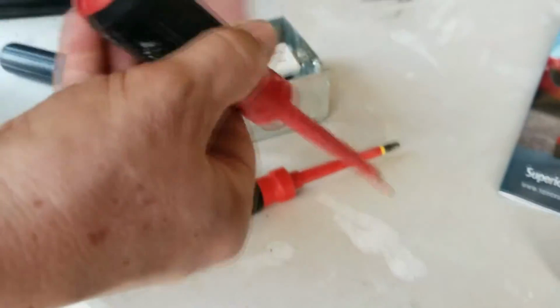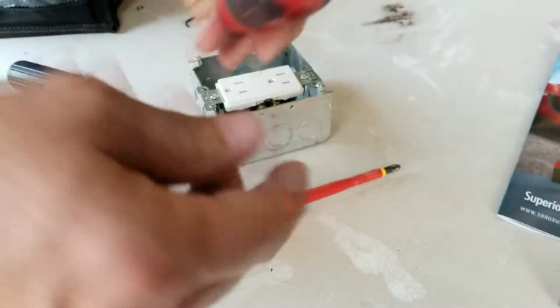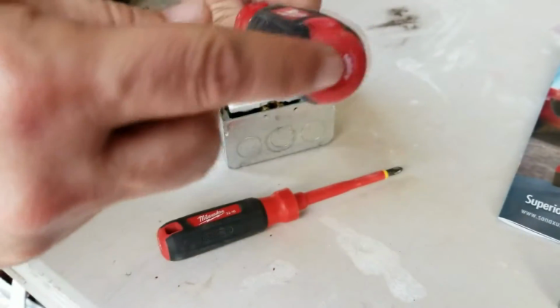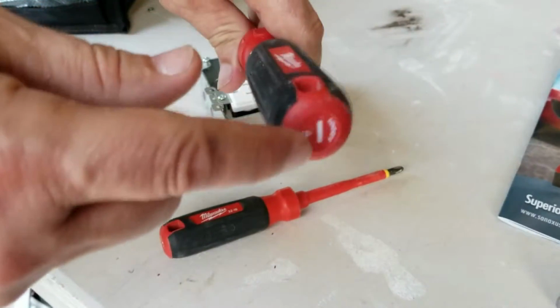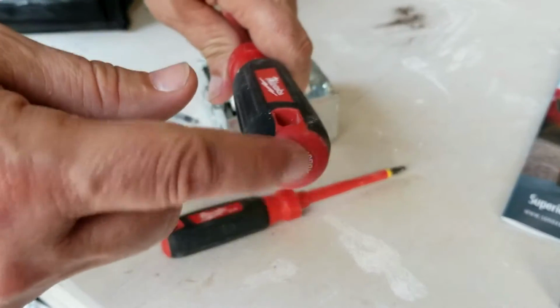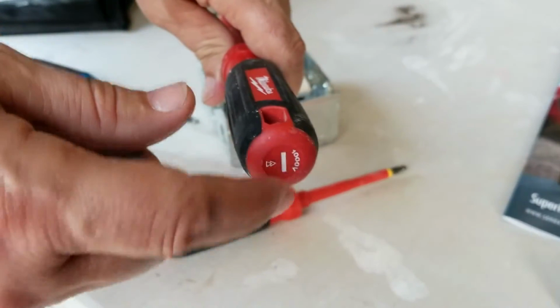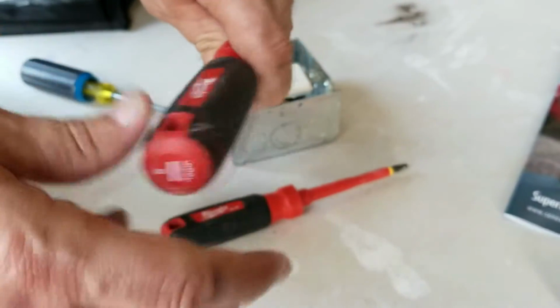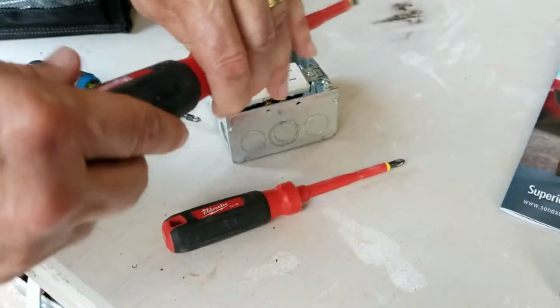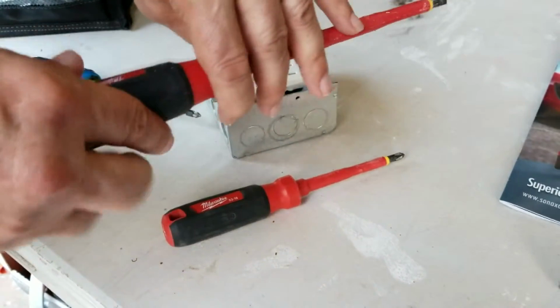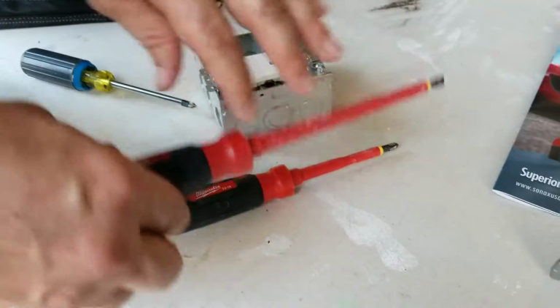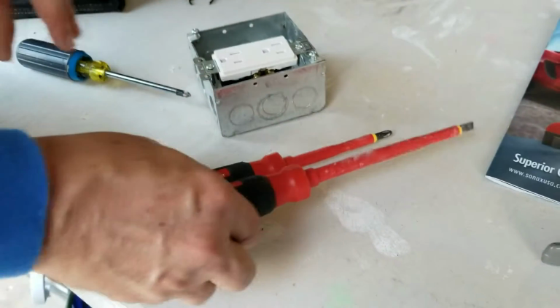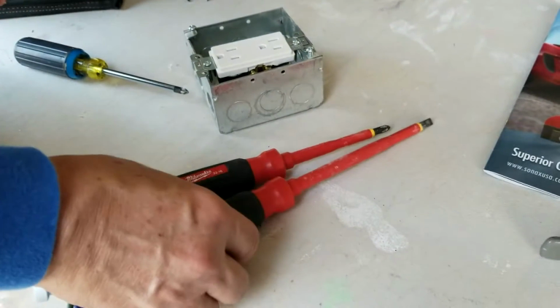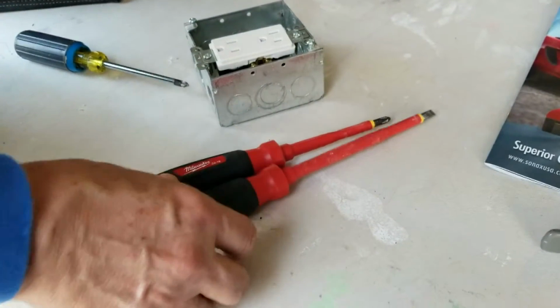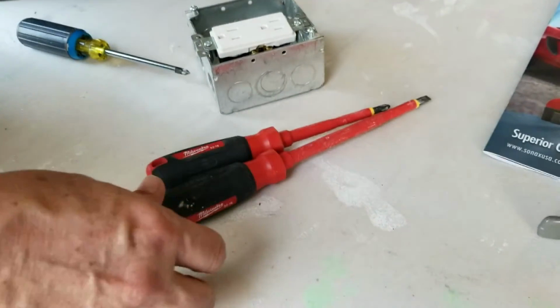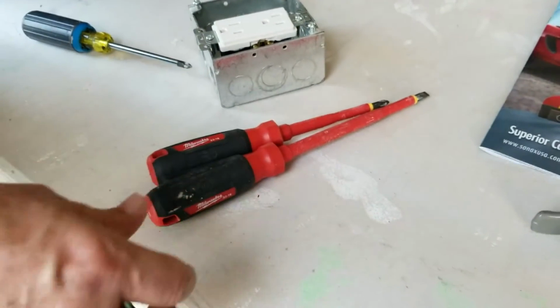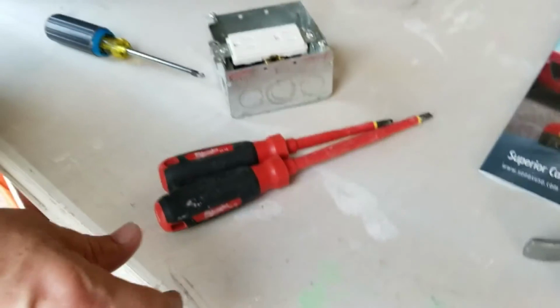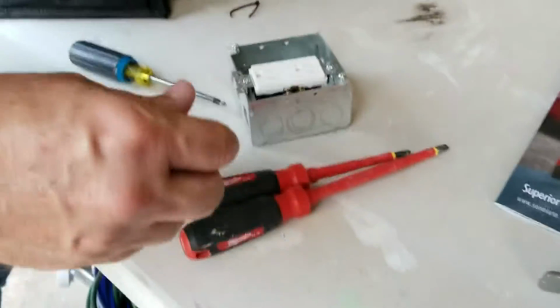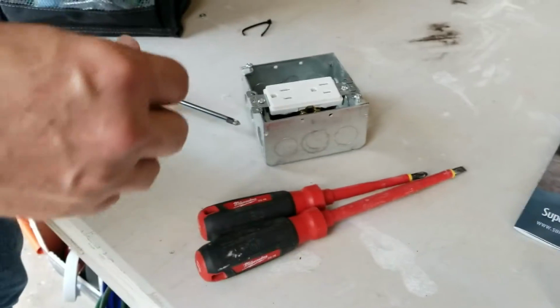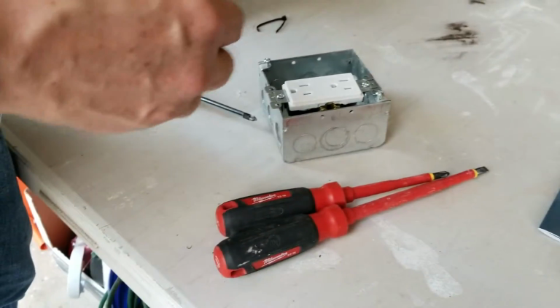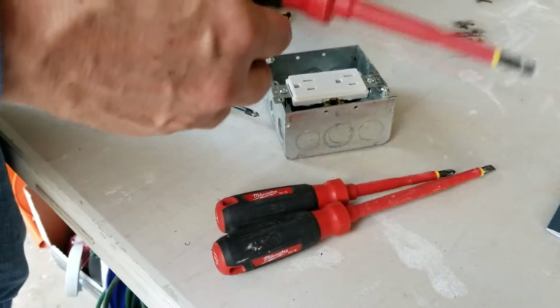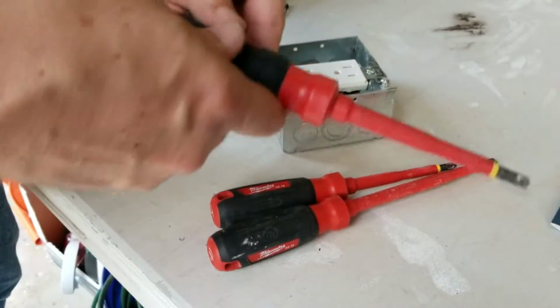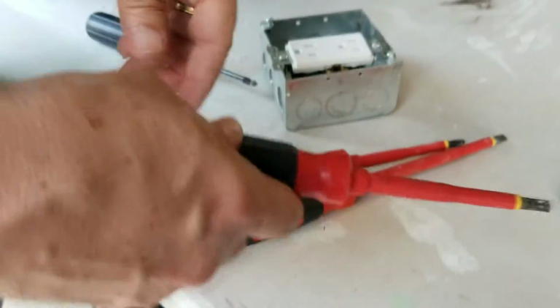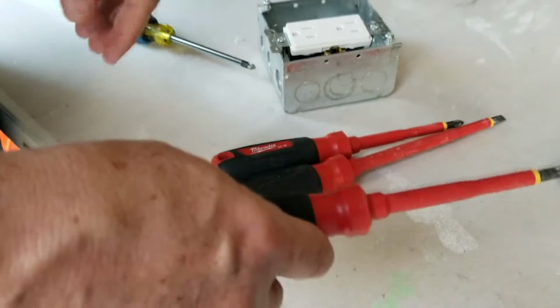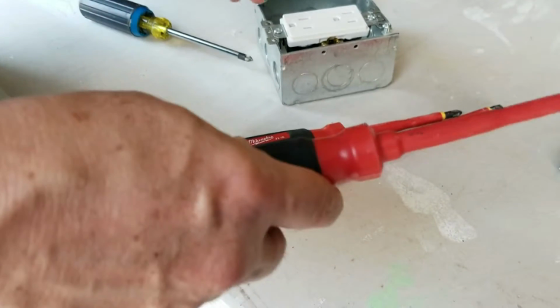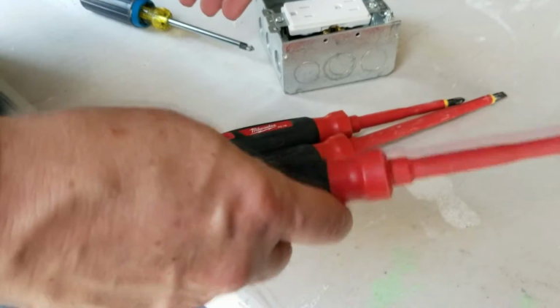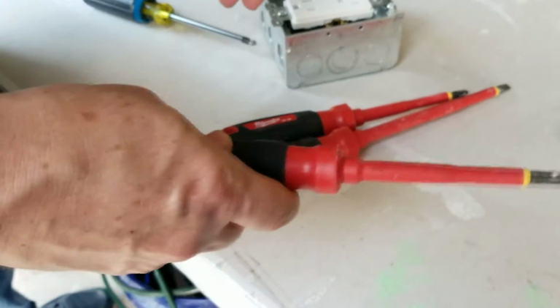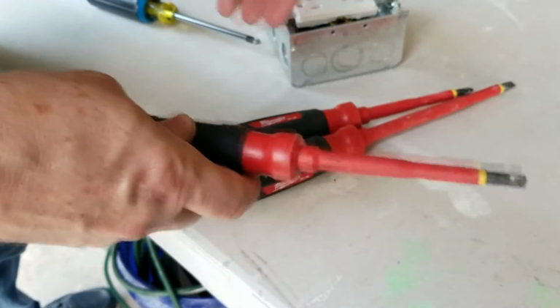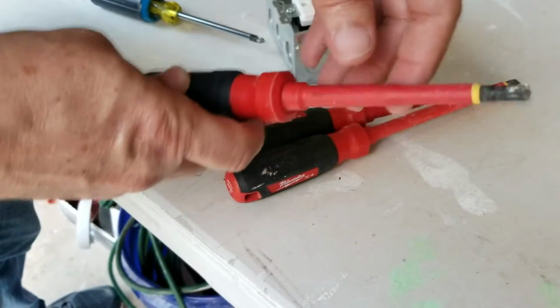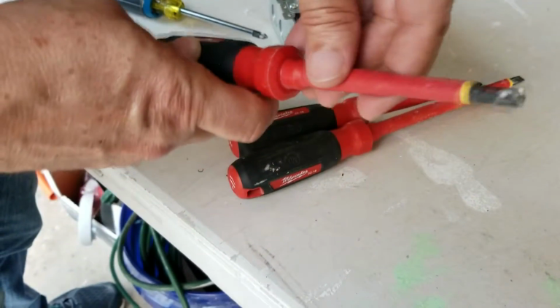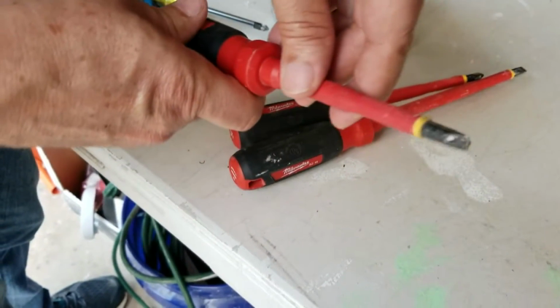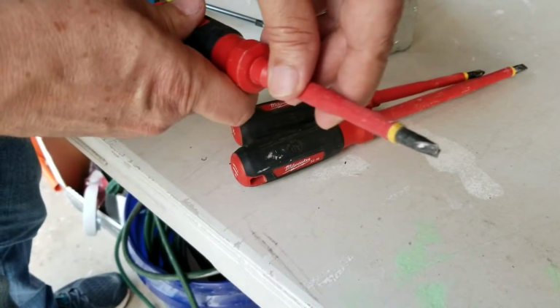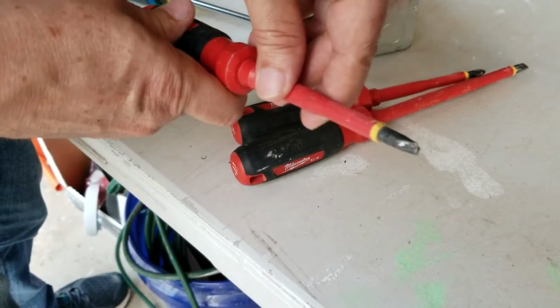The flathead also has the little icon on top, making it very easy to identify when you have them in your bag. Then the final screwdriver — which I really love — is called an ECX bit.